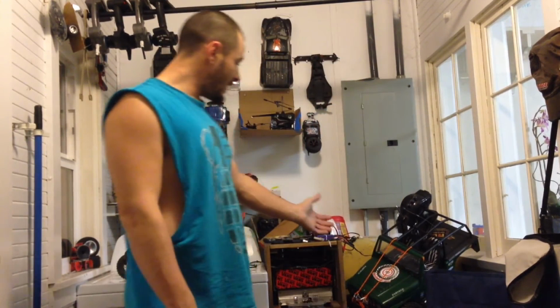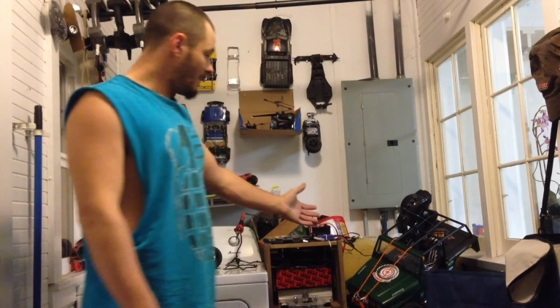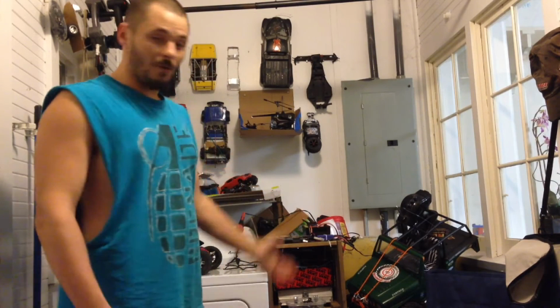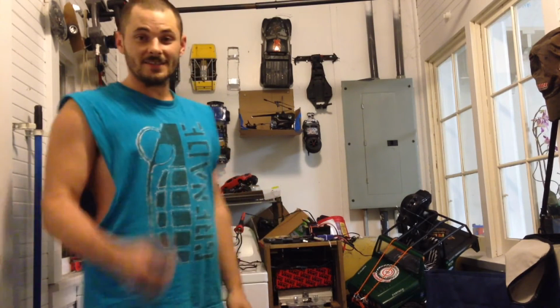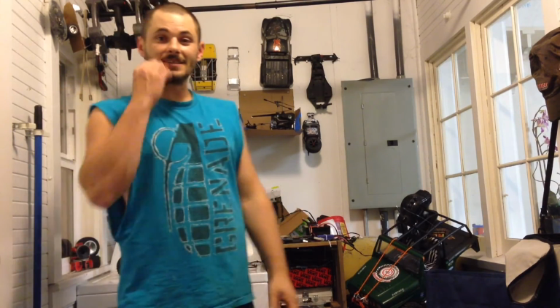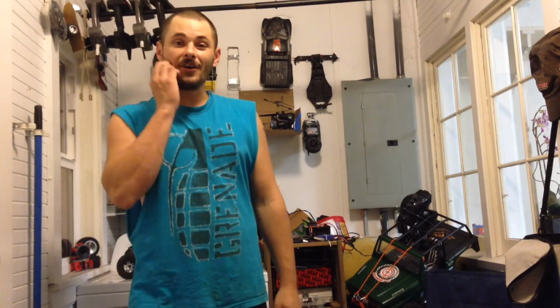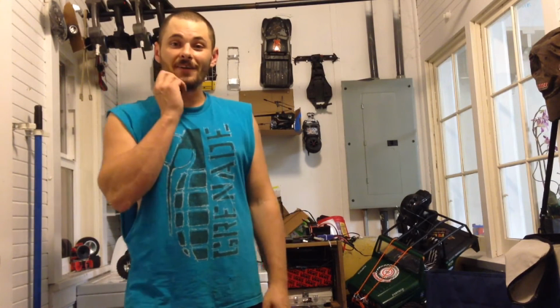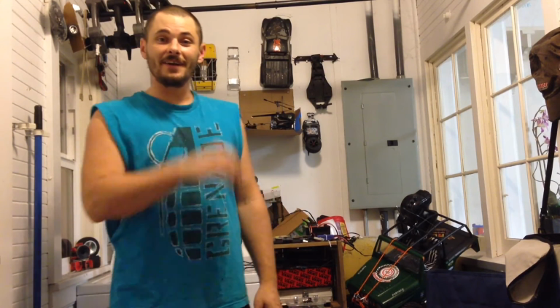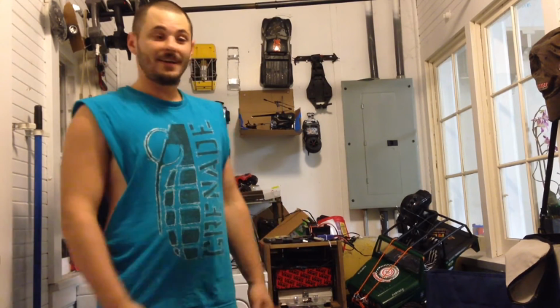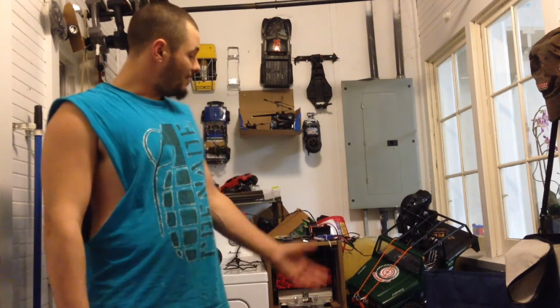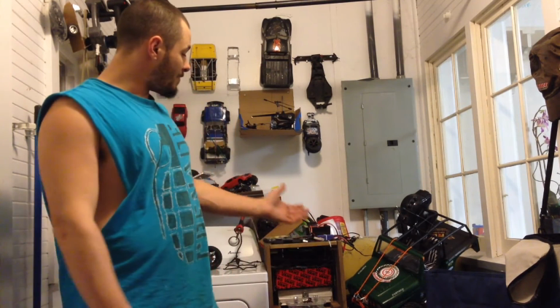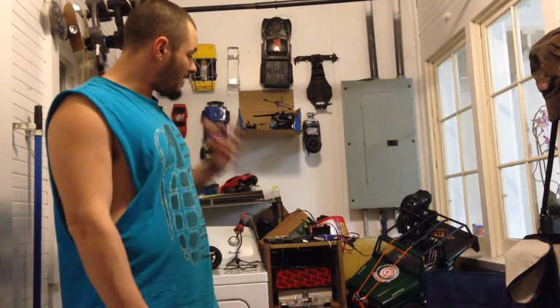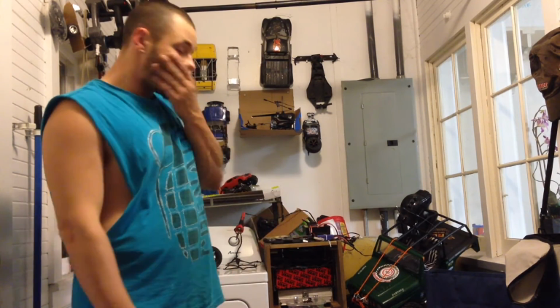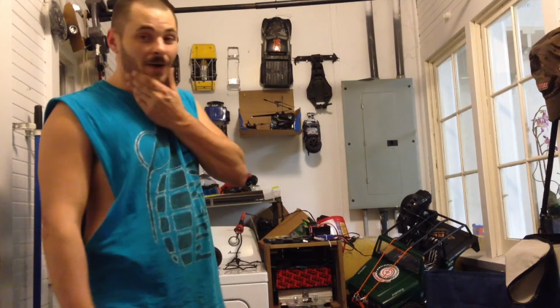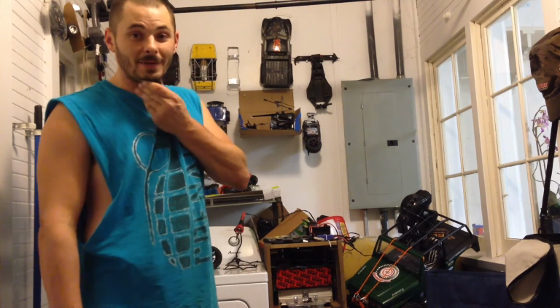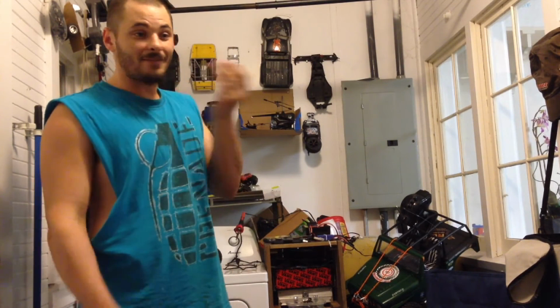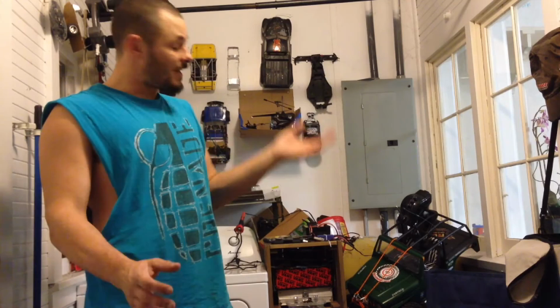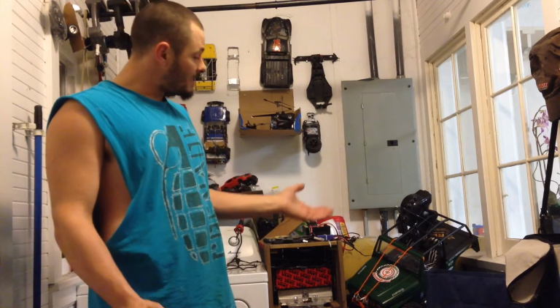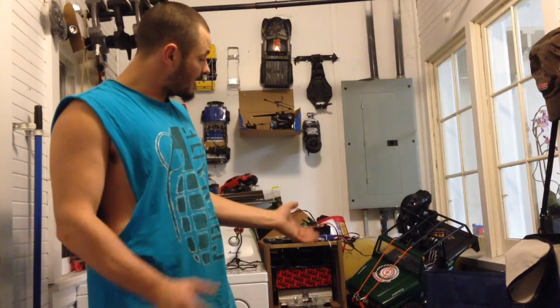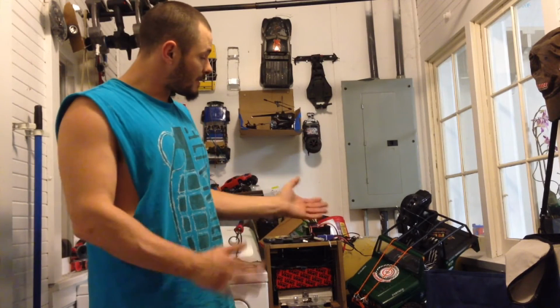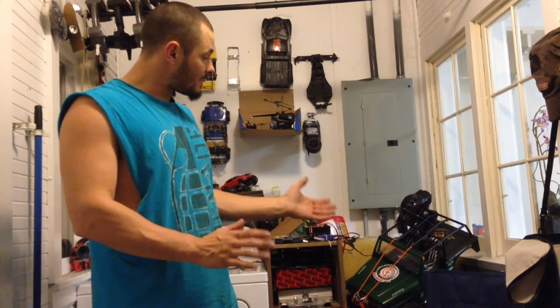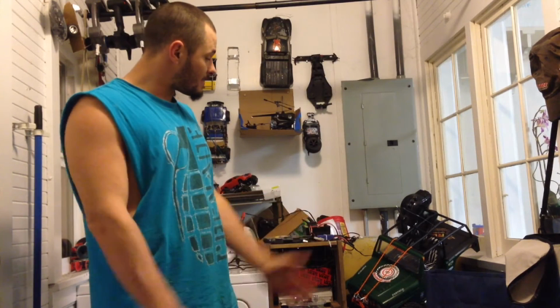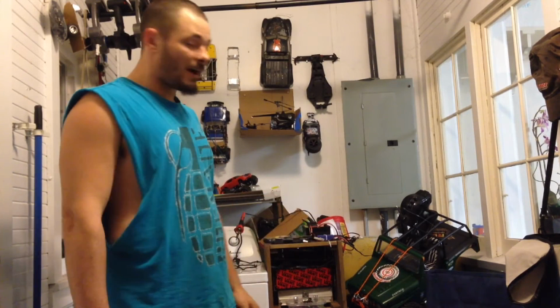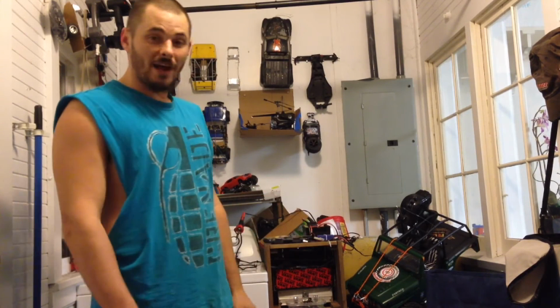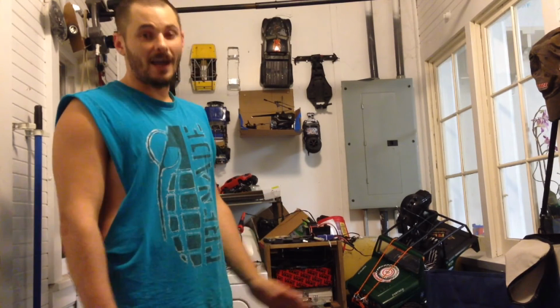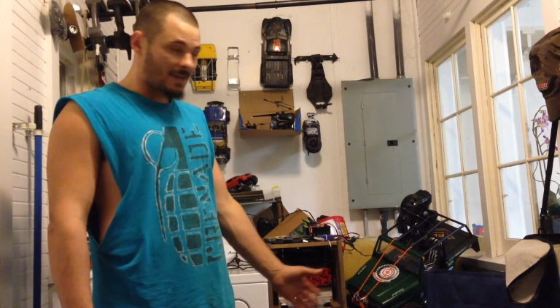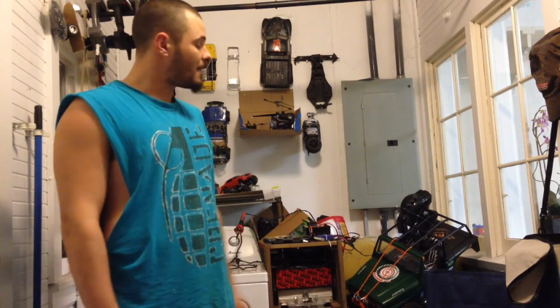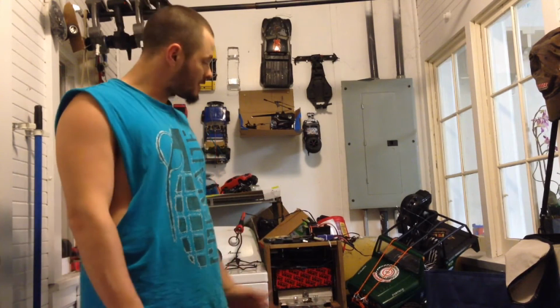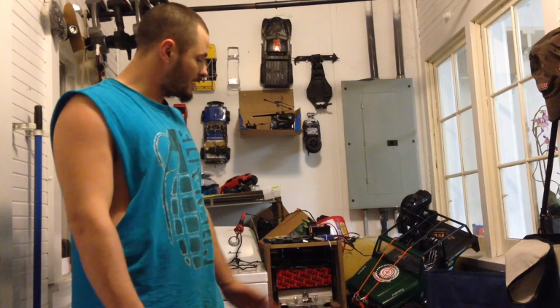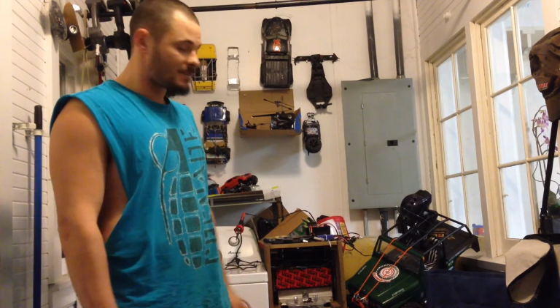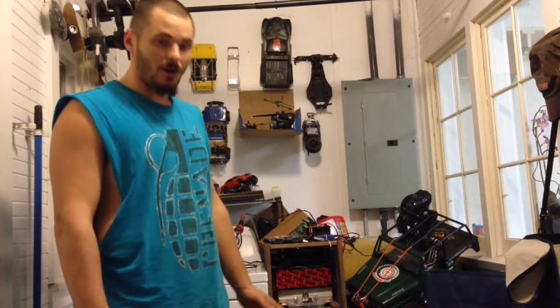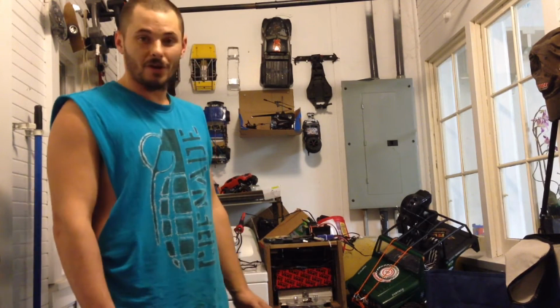You guys loving the one-sixth scale crawler? I've already modified it quite a bit, haven't got any shots with it since it's been modified. I got to take it out and make sure that it's still working.